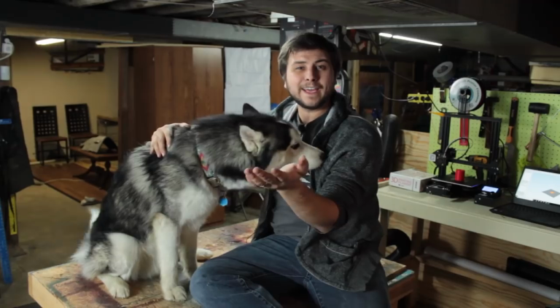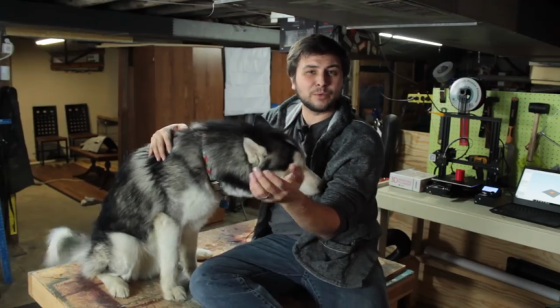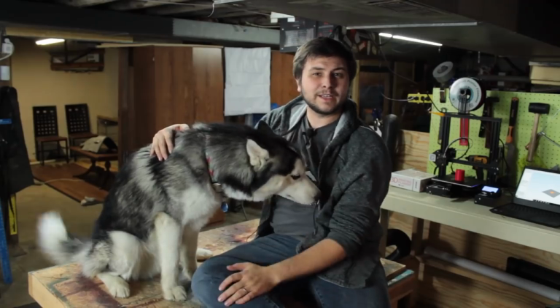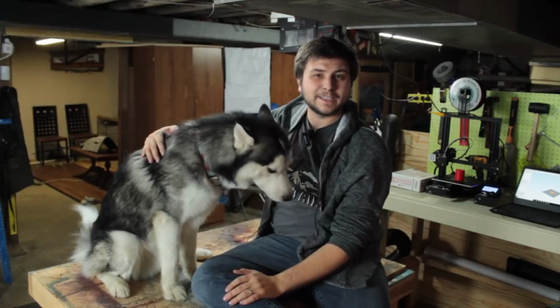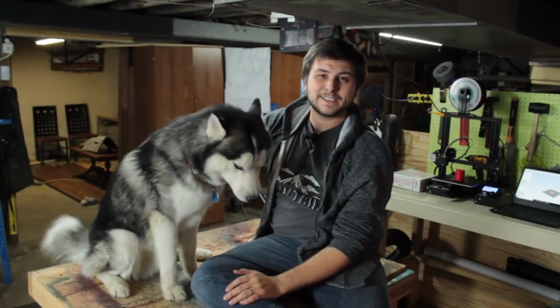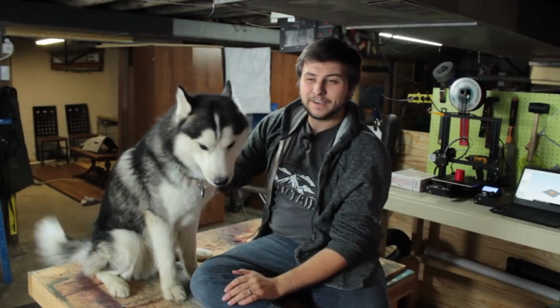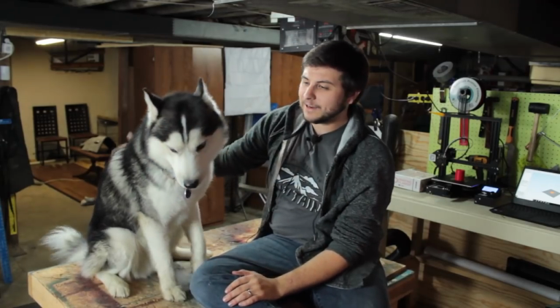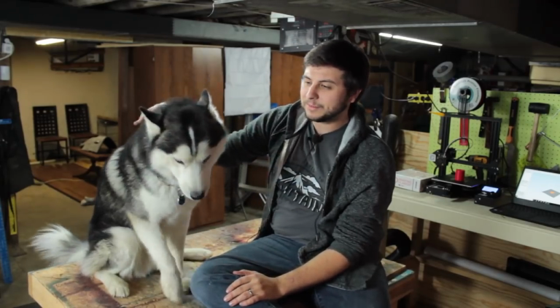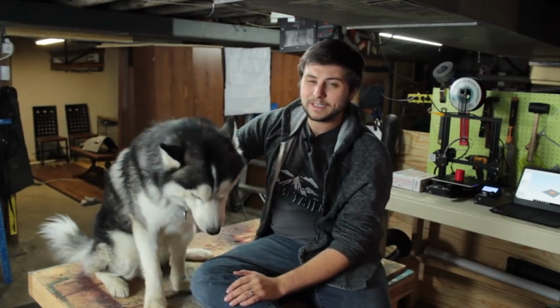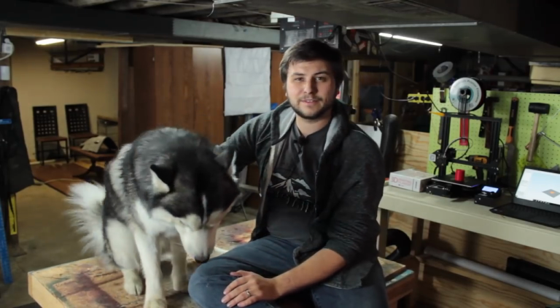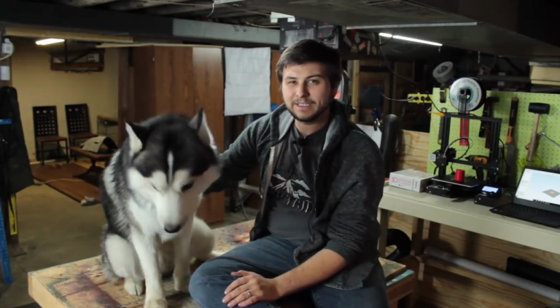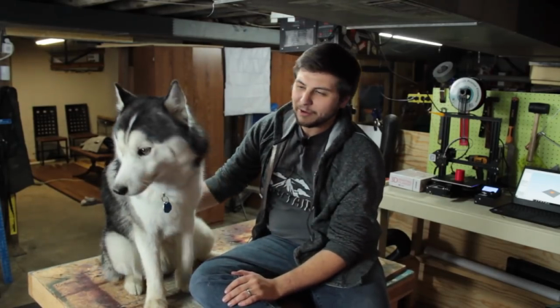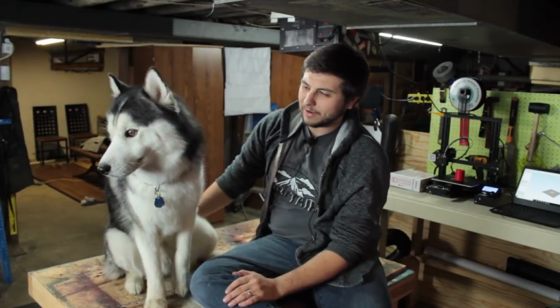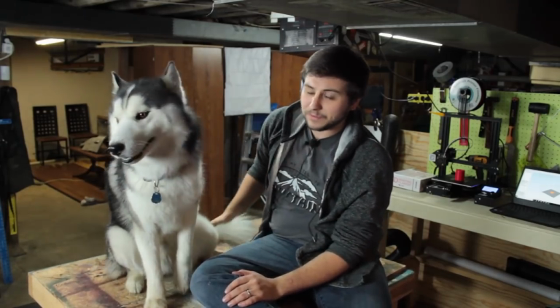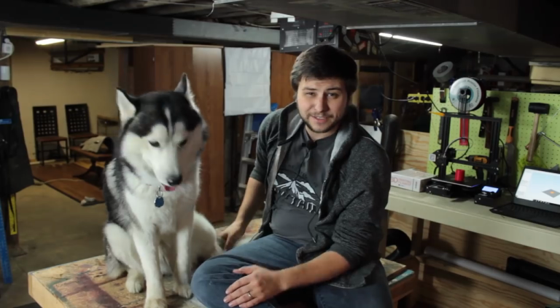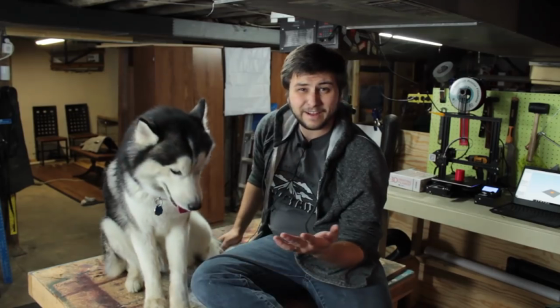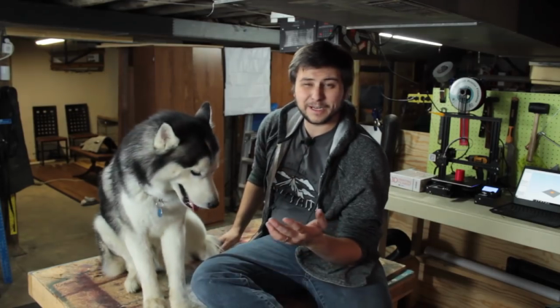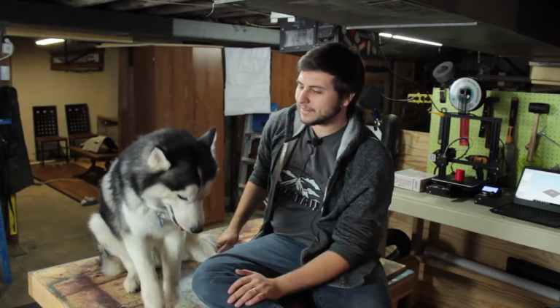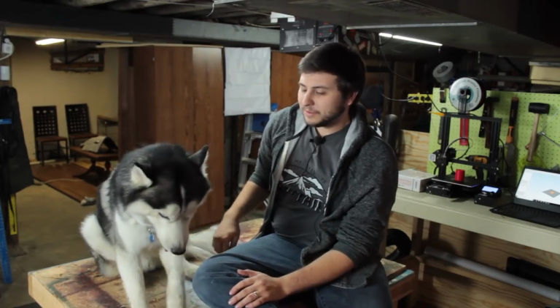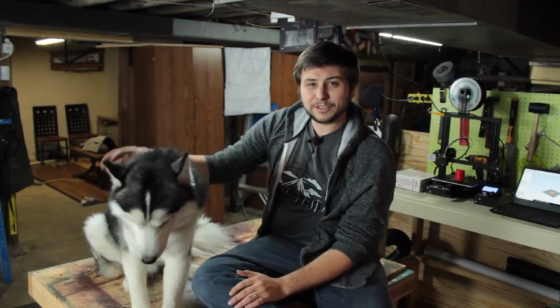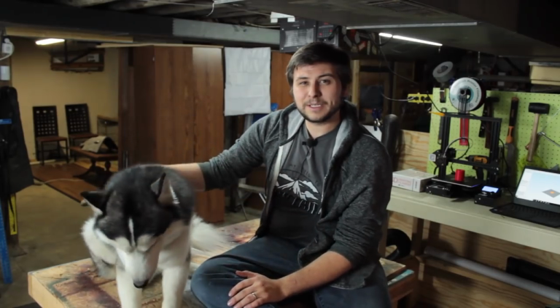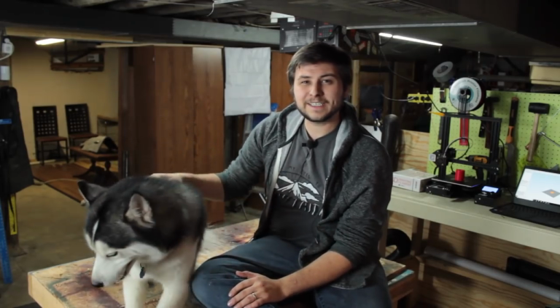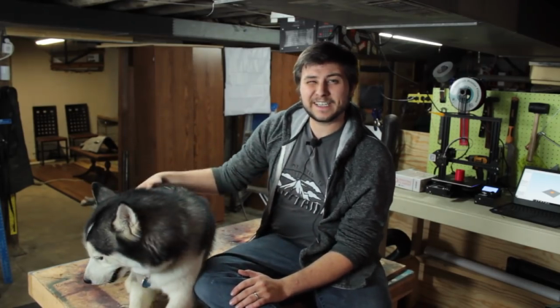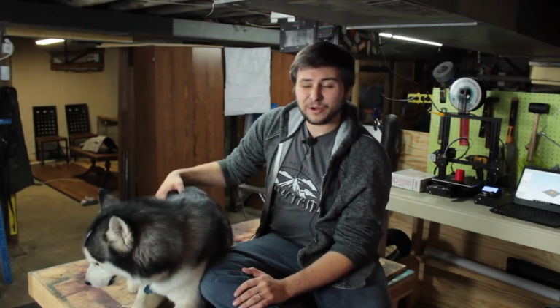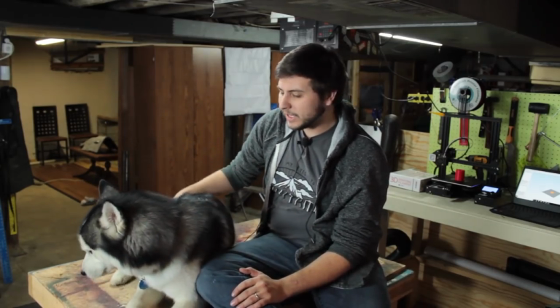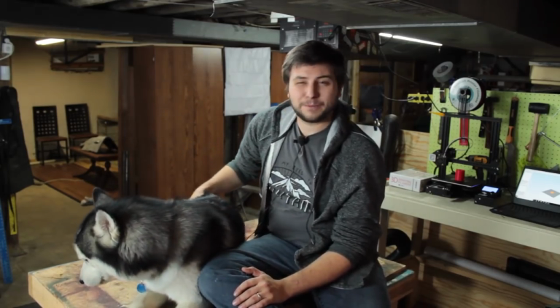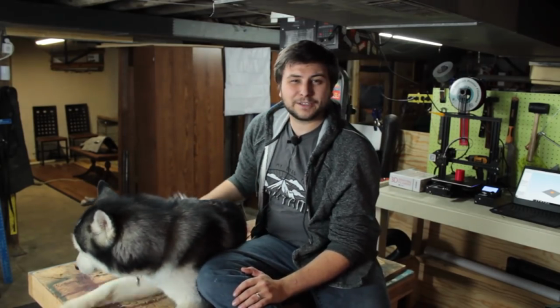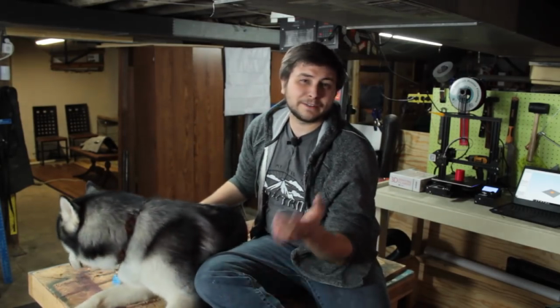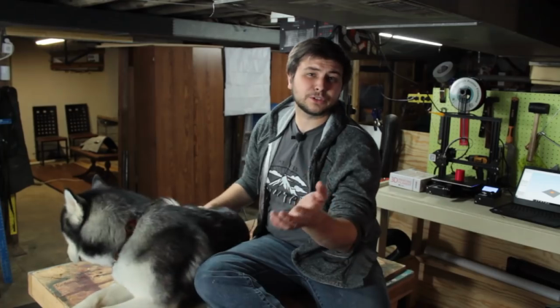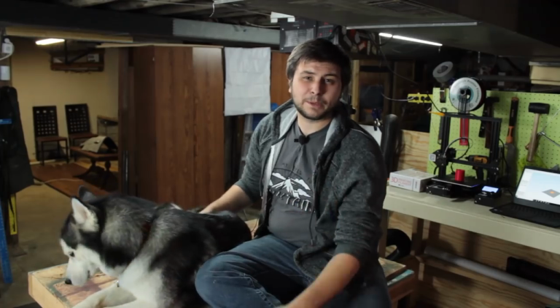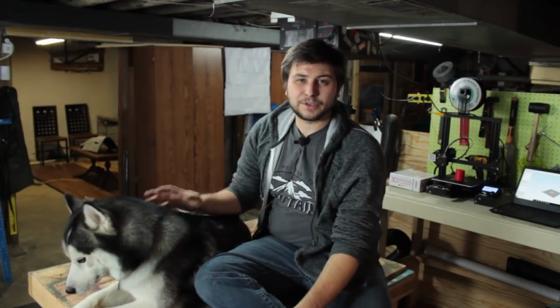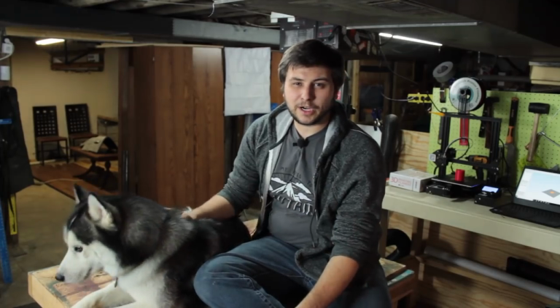Hey, Will and Chaska here, and today we're going to be trying some of the DIY crafts from channels like 5-Minute Crafts. We're just going to be testing to see if they work, if they're practical, and if you can try them for your dog.